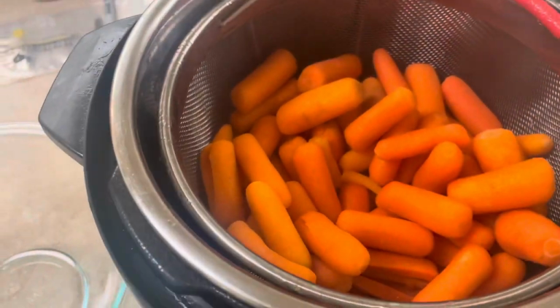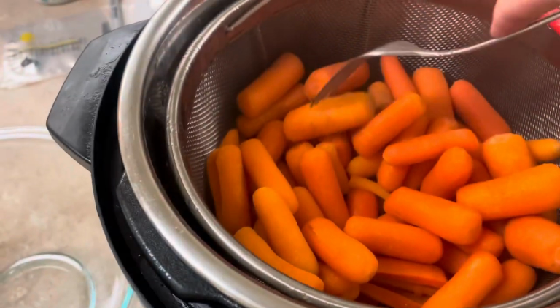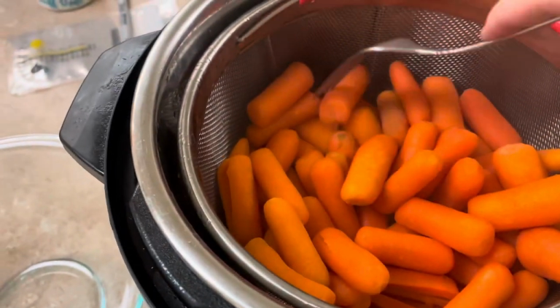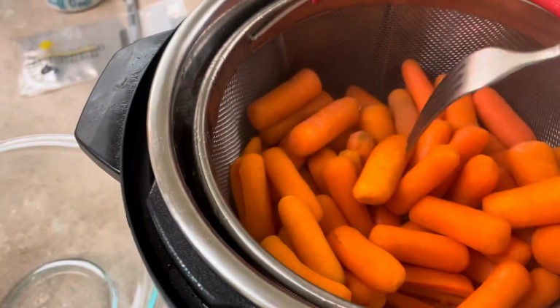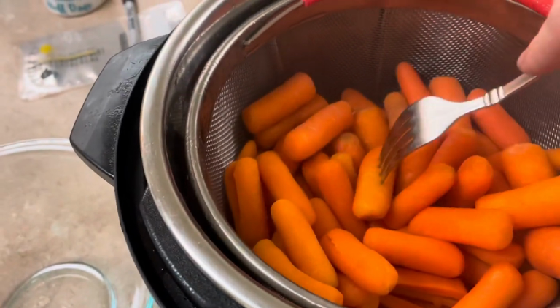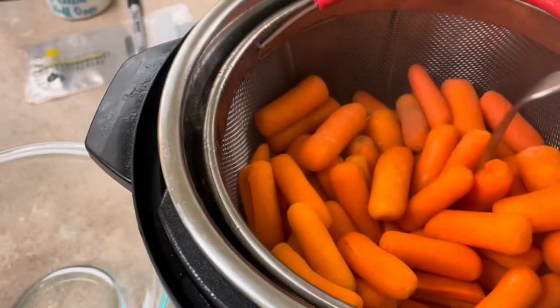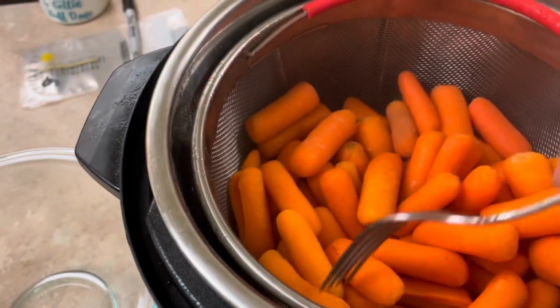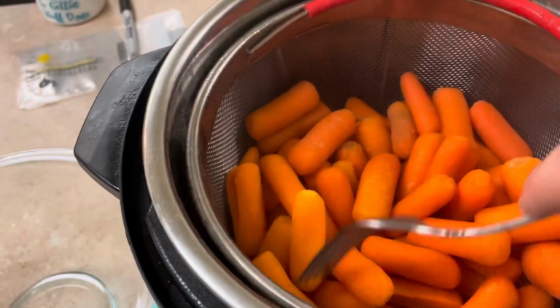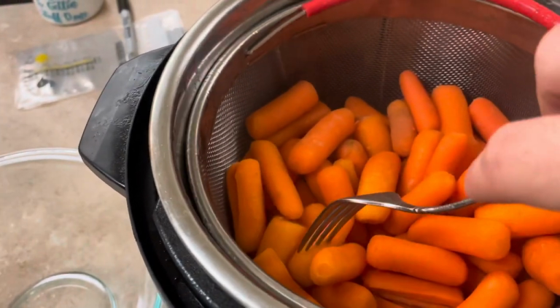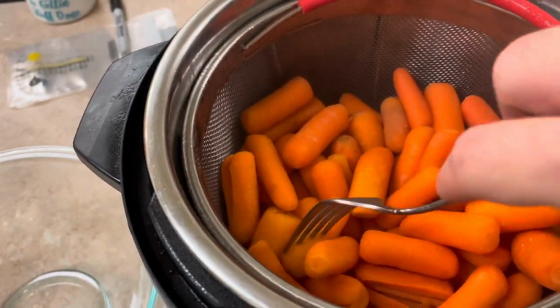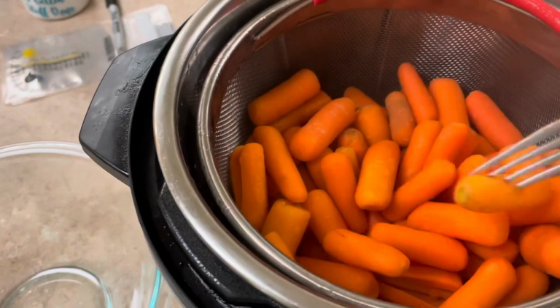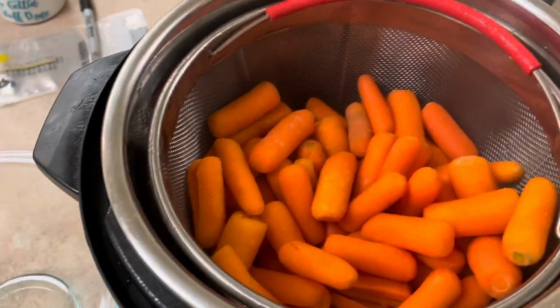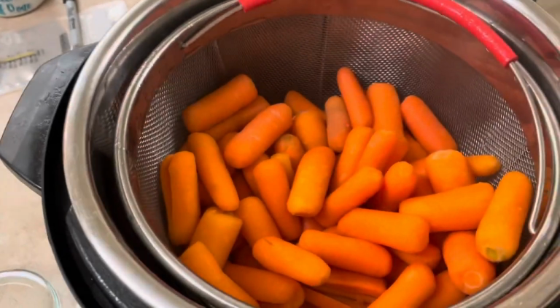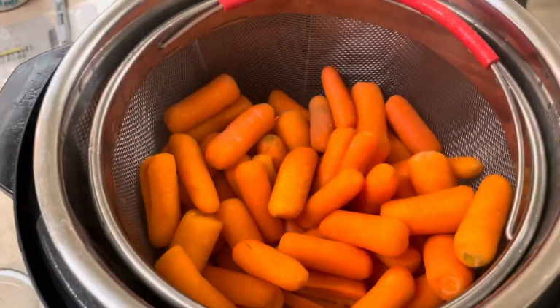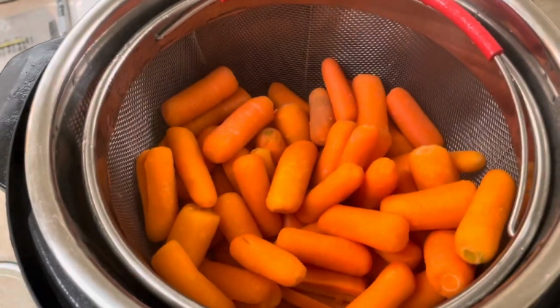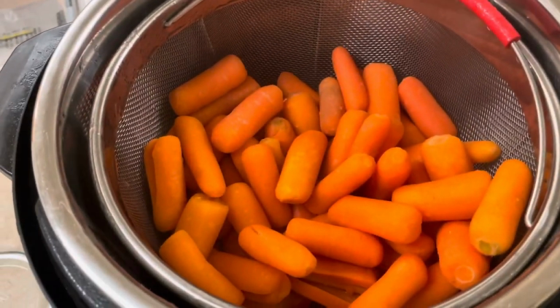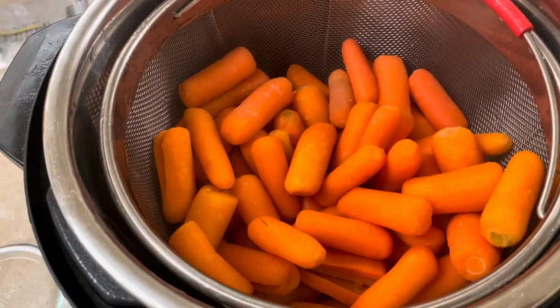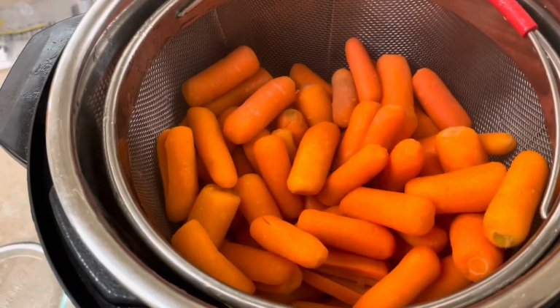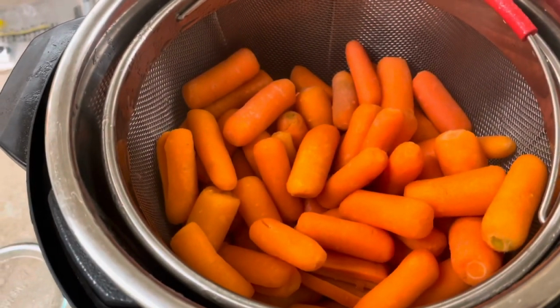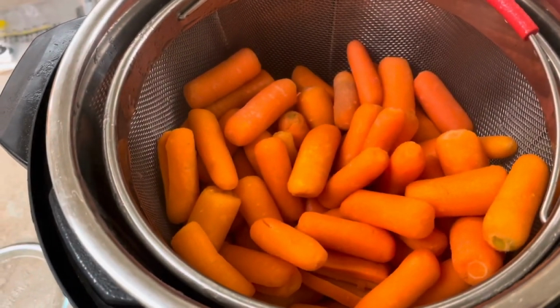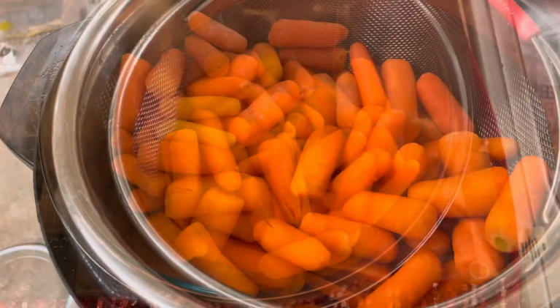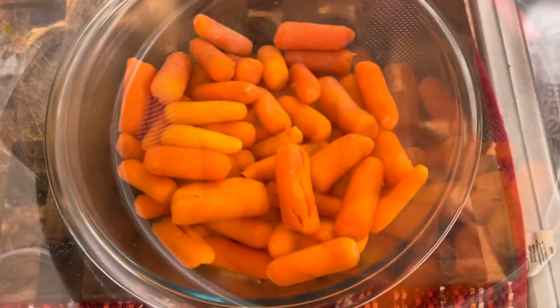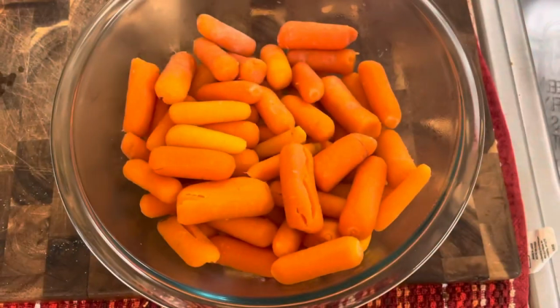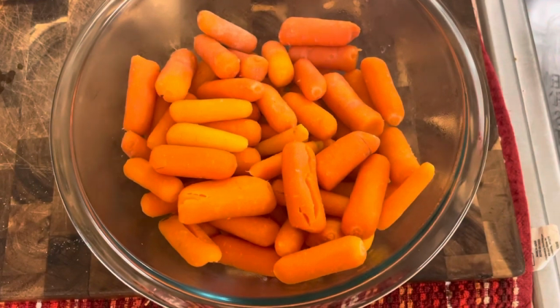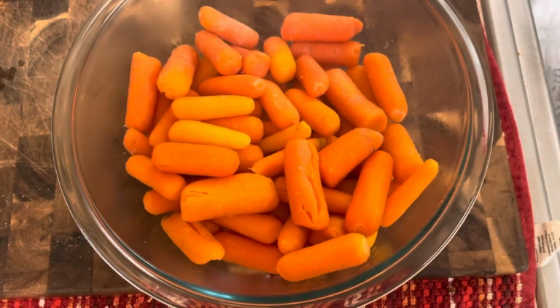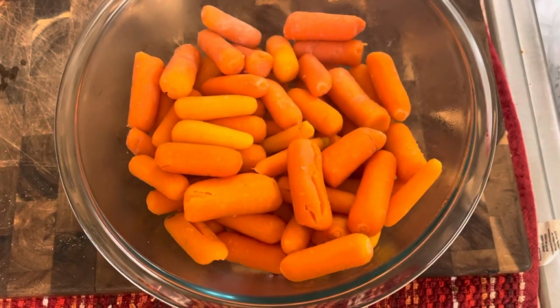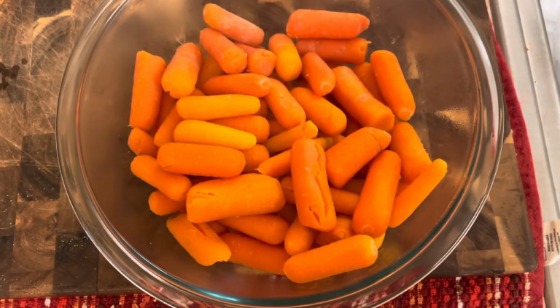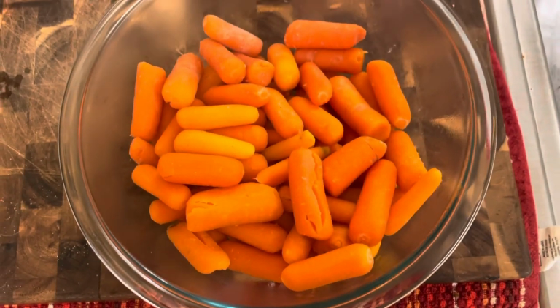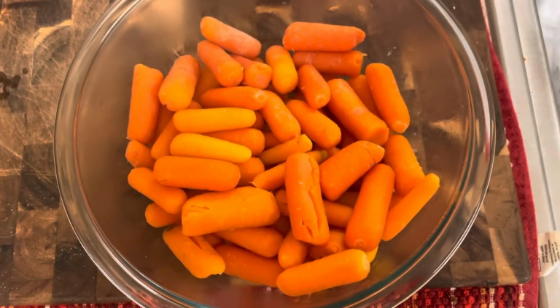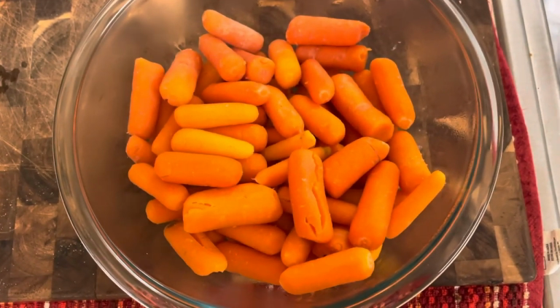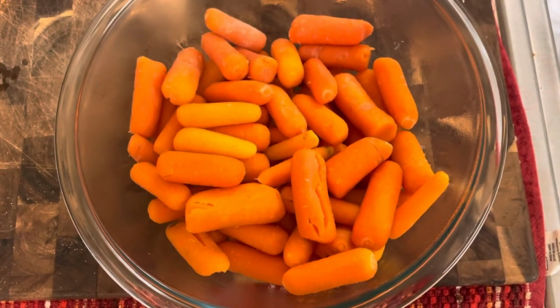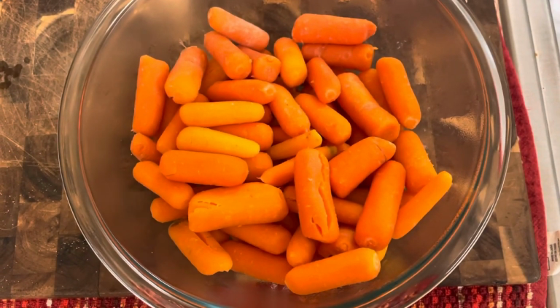They're pretty soft, I'm happy with it. You can probably go for four minutes with this many carrots — I put about two bags in — but it's soft enough to my liking. Now I'm gonna get this out and get it transferred into another dish.